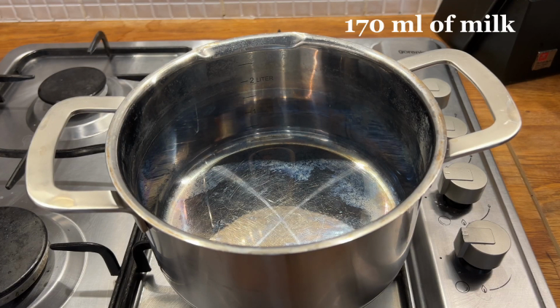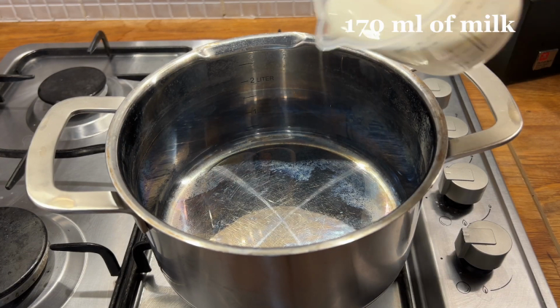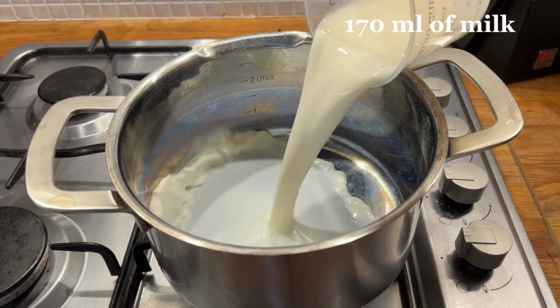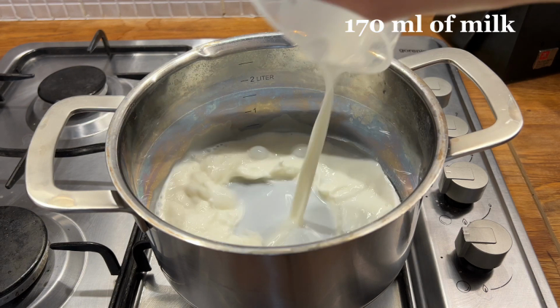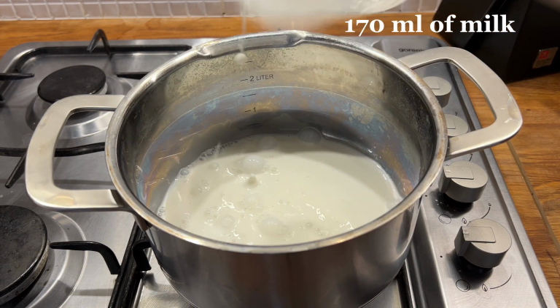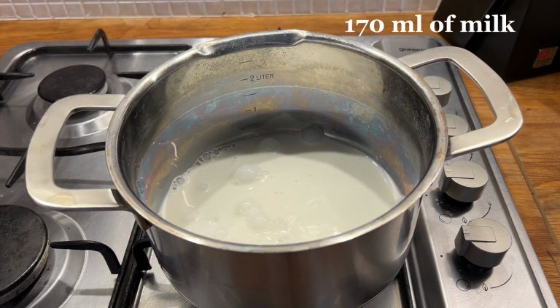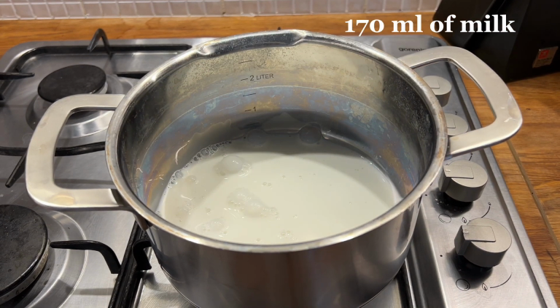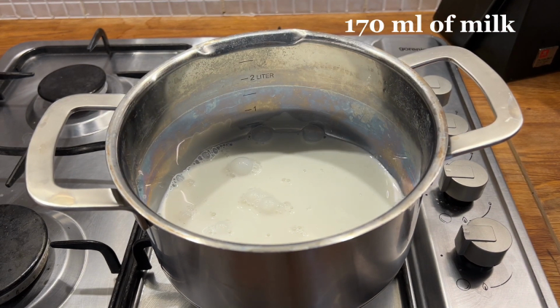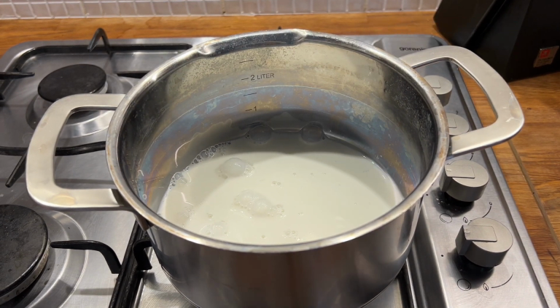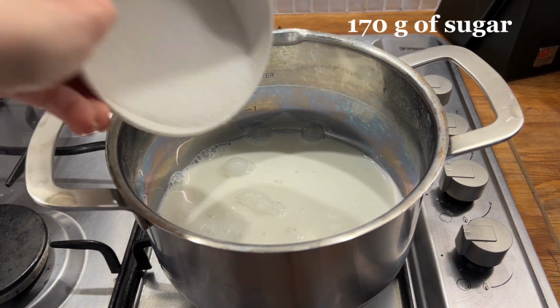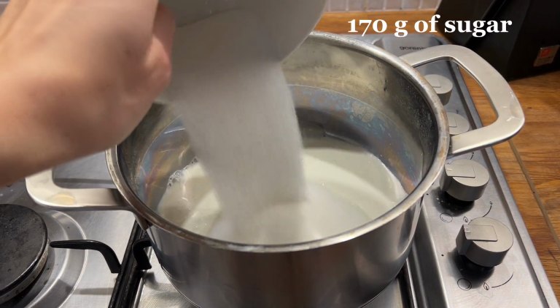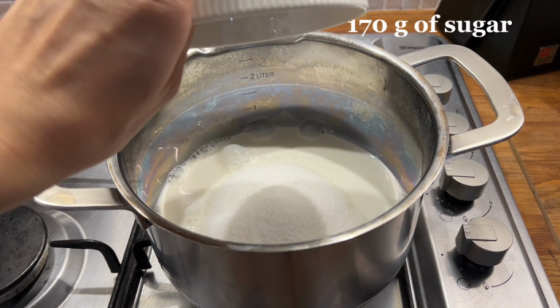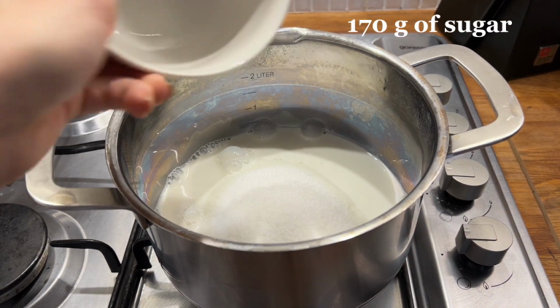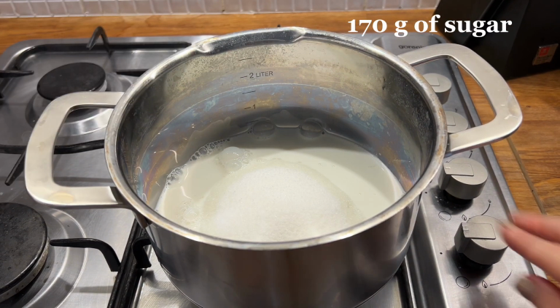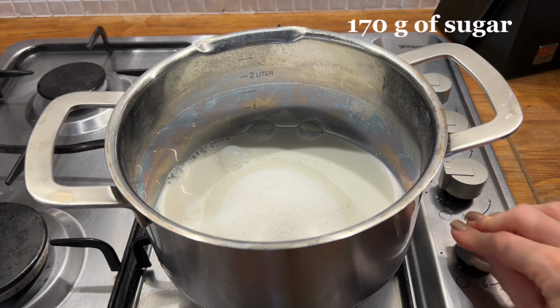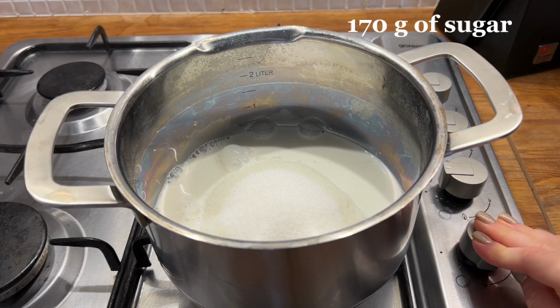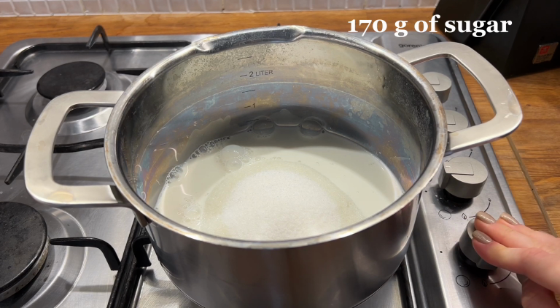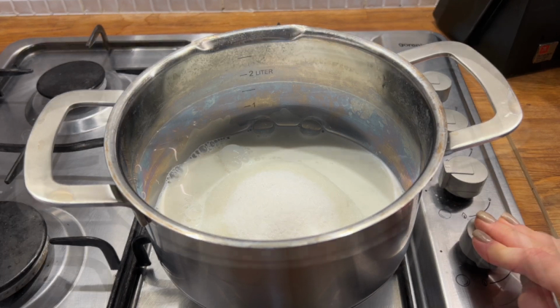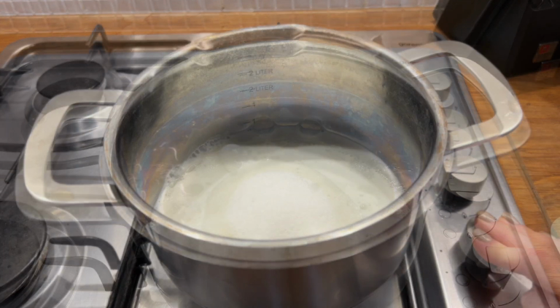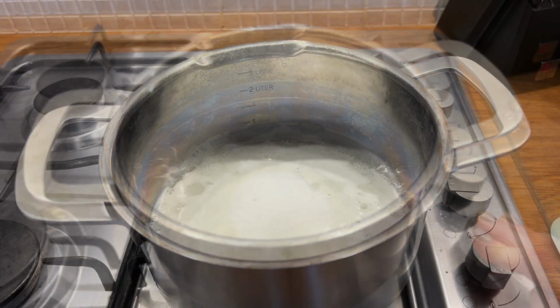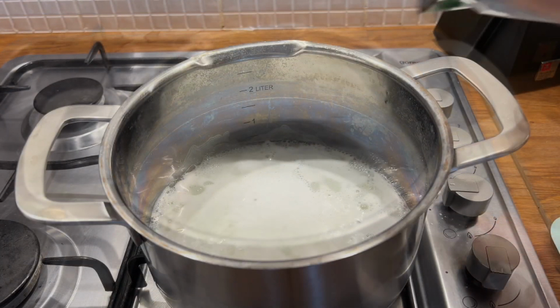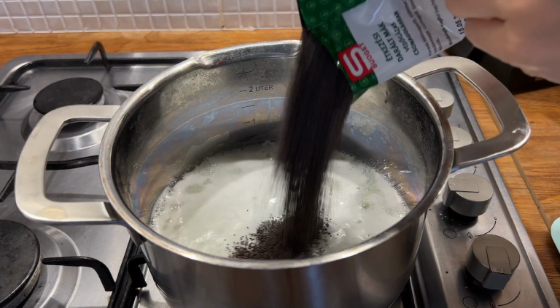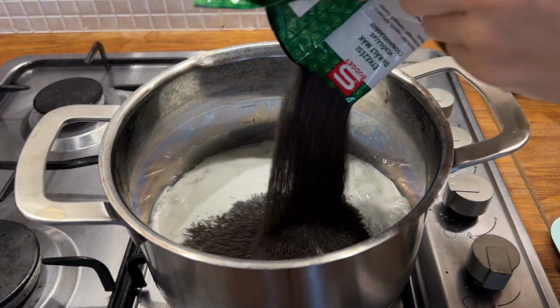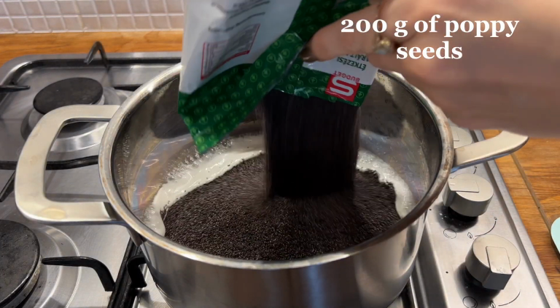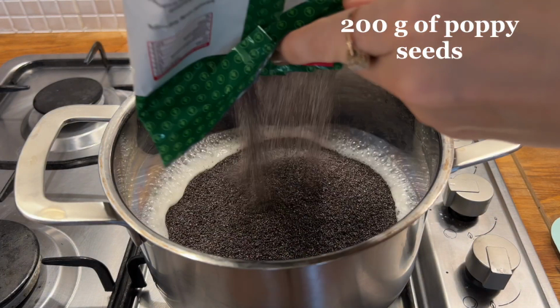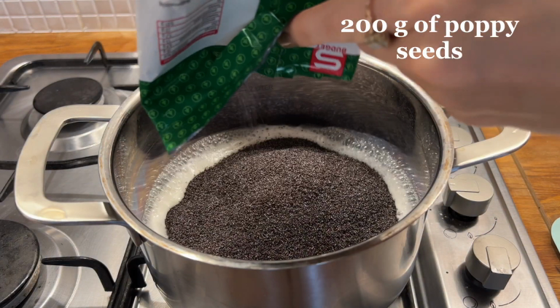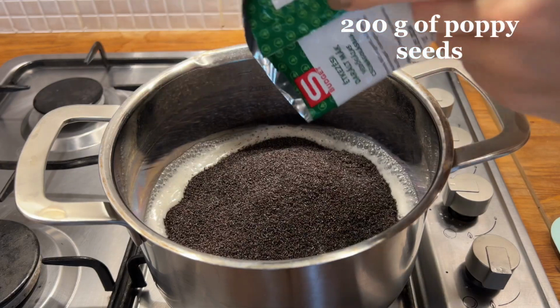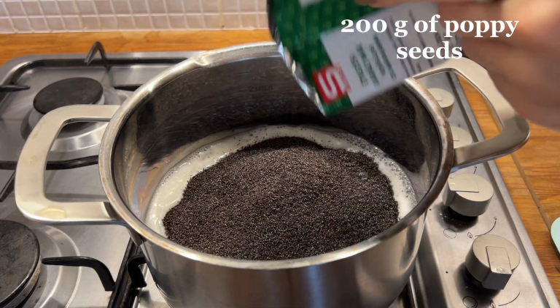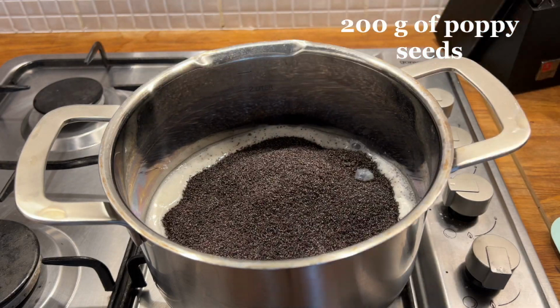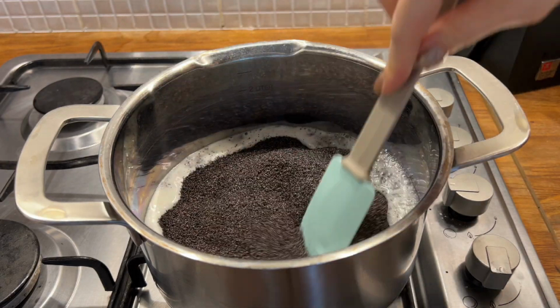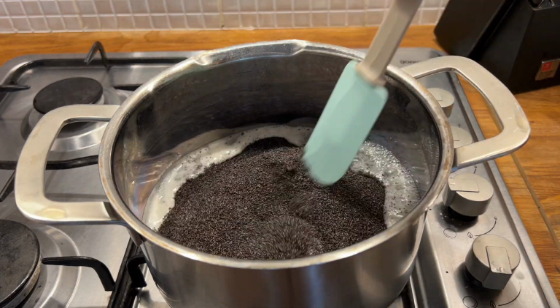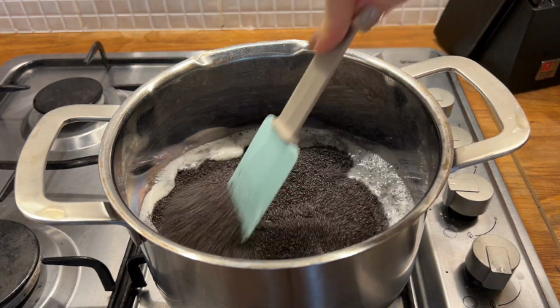To begin with, we will make the poppy seed filling. I take 170 ml of milk and 170 g of sugar and put them on to boil. When the milk starts boiling, I add 200 g of poppy seeds. I boil this mixture until it thickens.